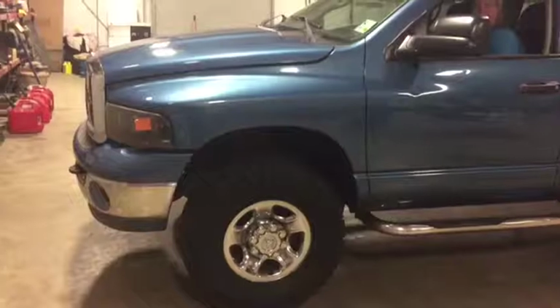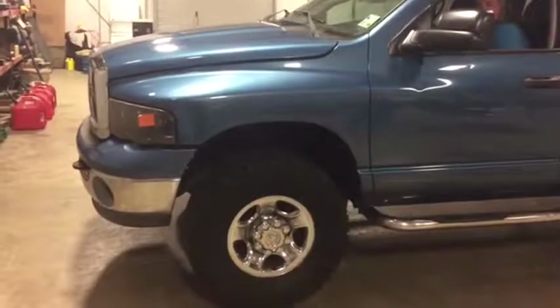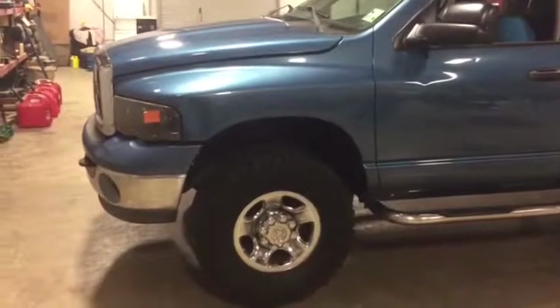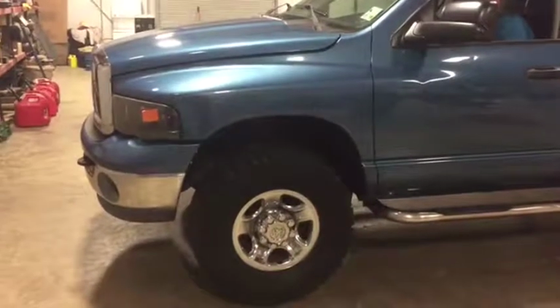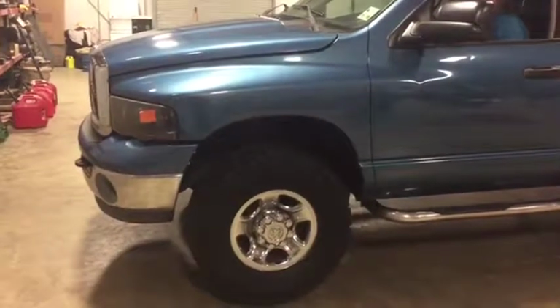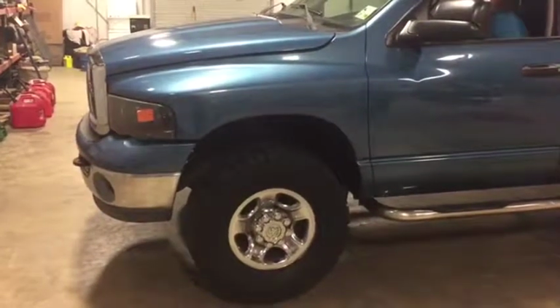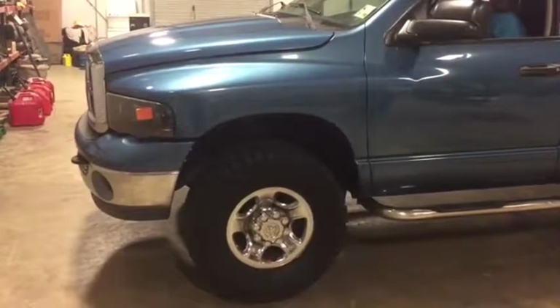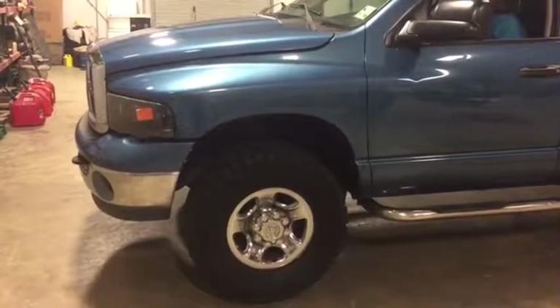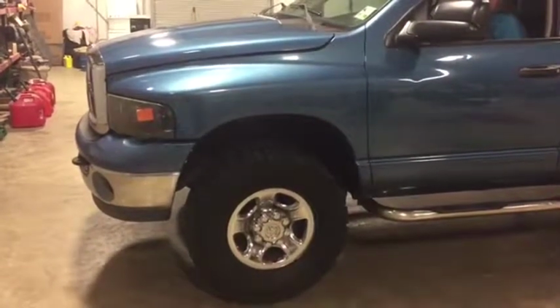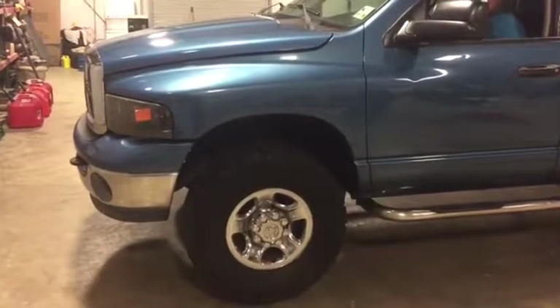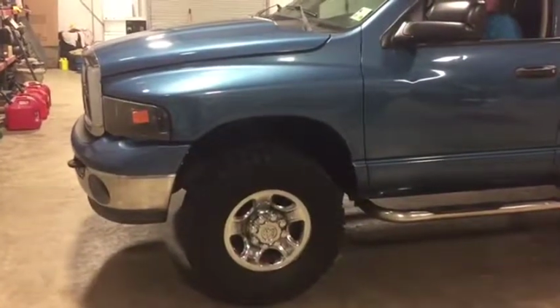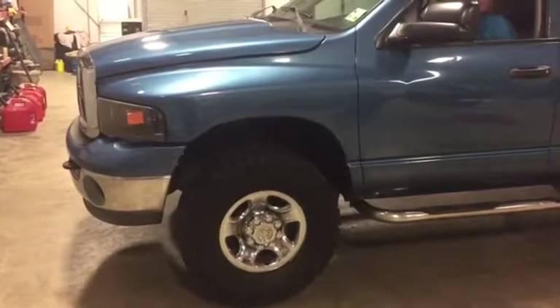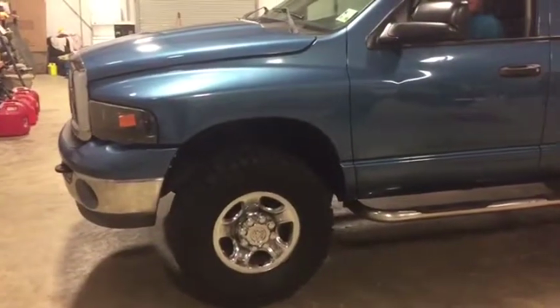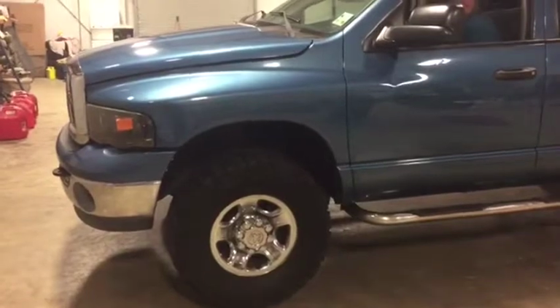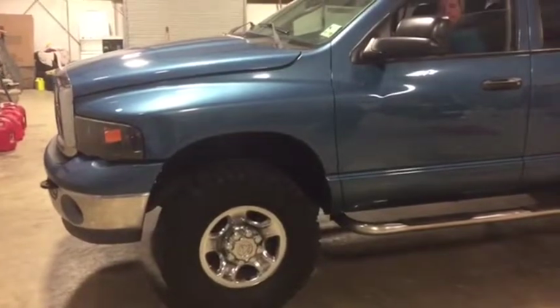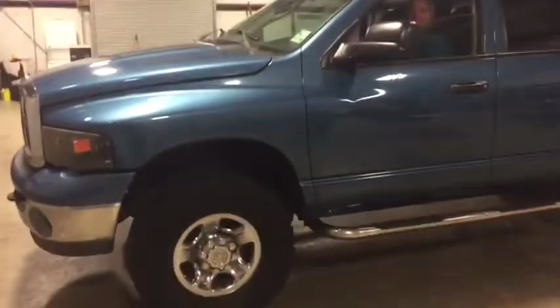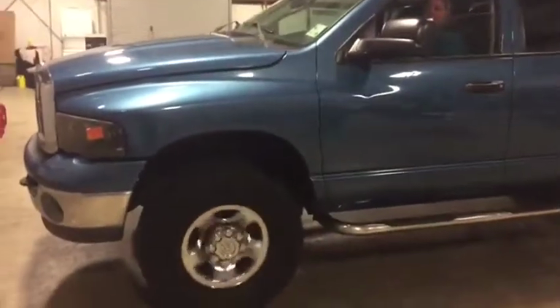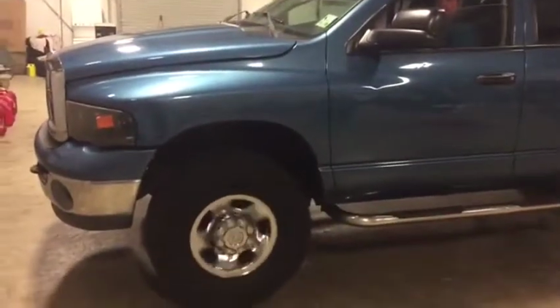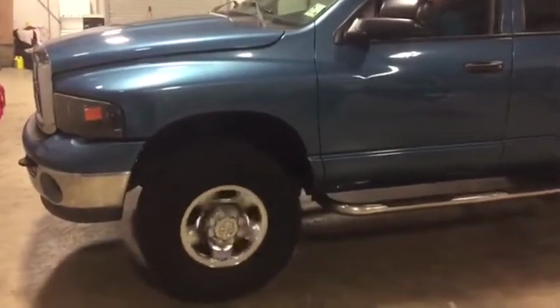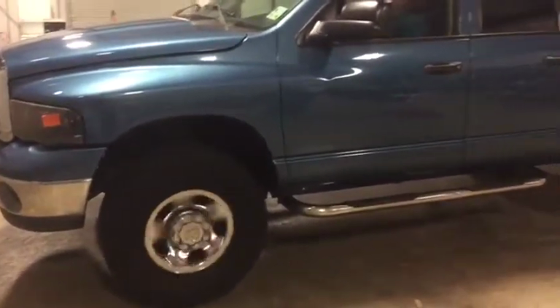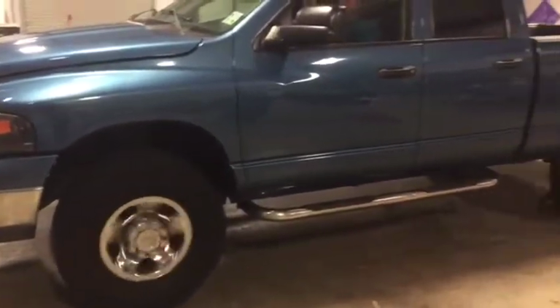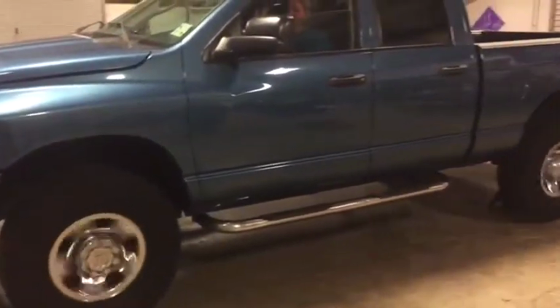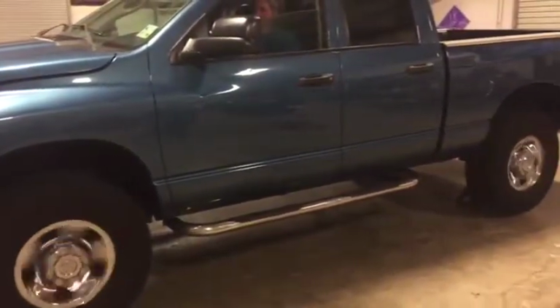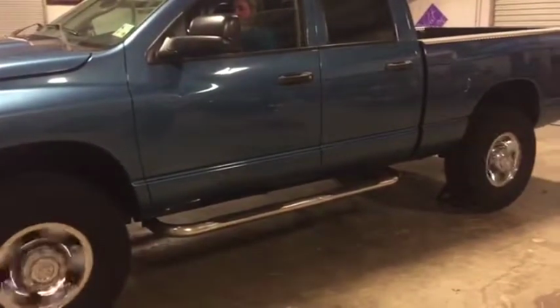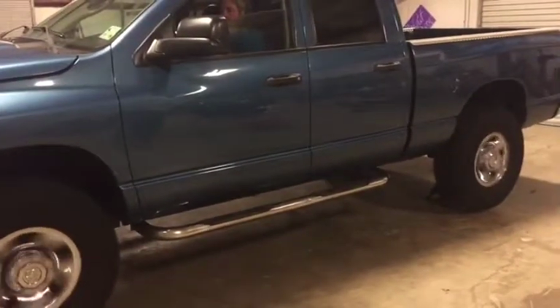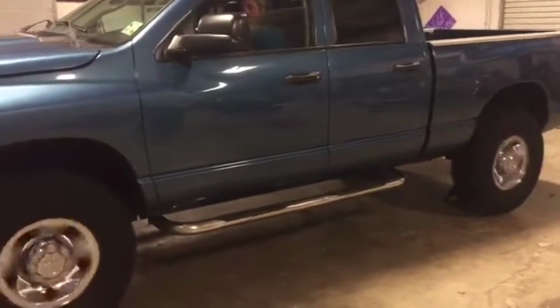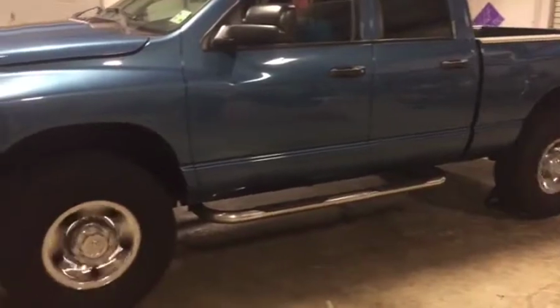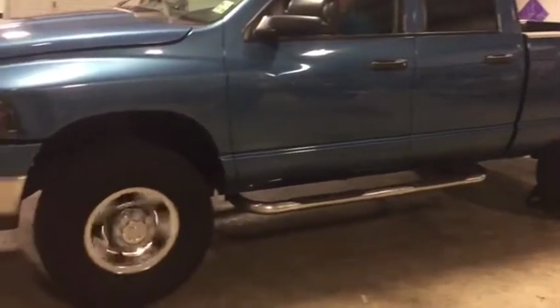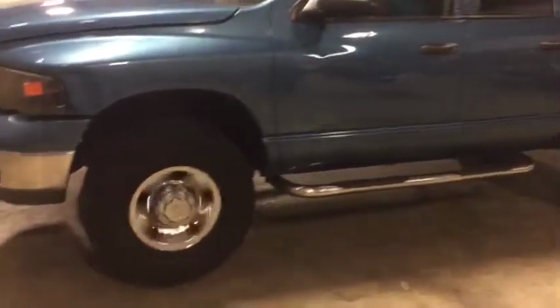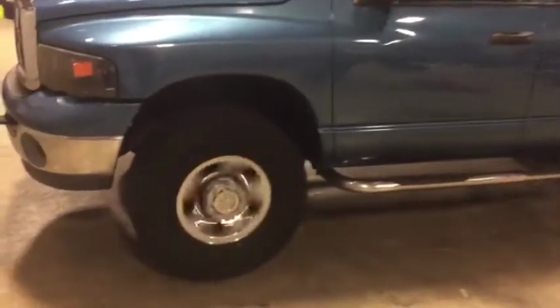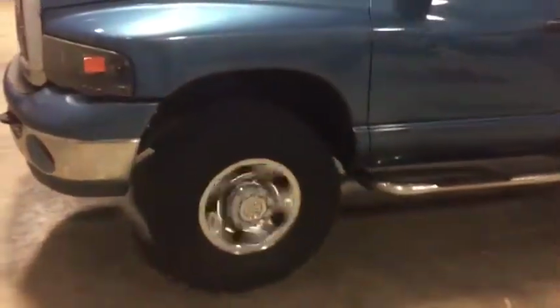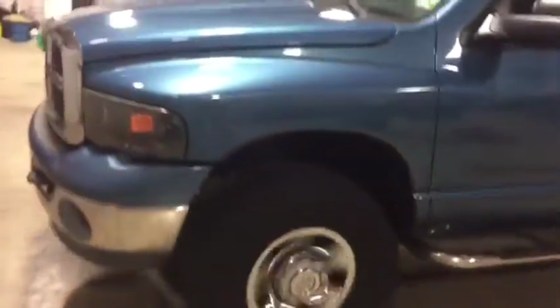We're going to do our four-wheel drive video on this 2003 Dodge Cummins four-door four-wheel drive pickup truck. We're going to put it in four-wheel drive and show that the four-wheel drive is working on this truck. The linkage for the four-wheel drive is not there, but we put it manually in four-wheel drive and it does work on the truck.